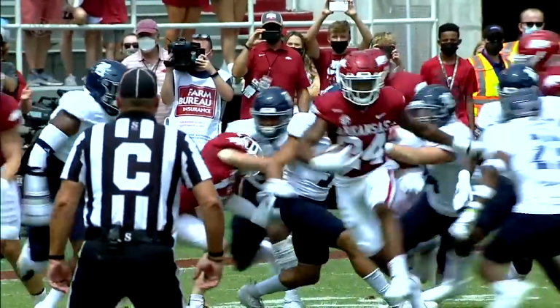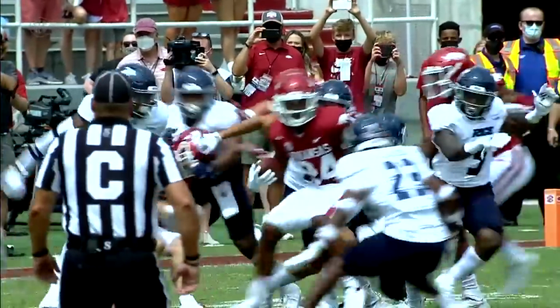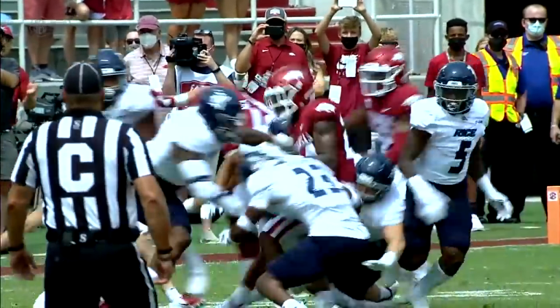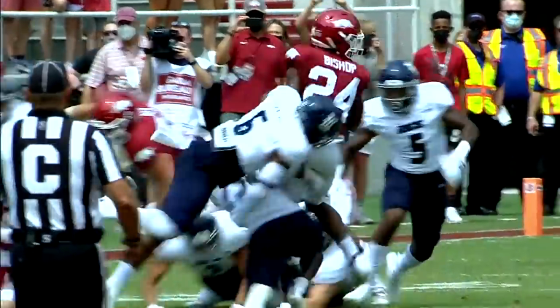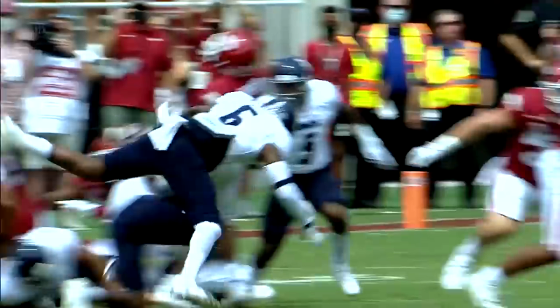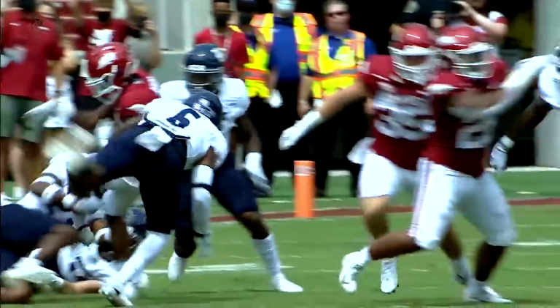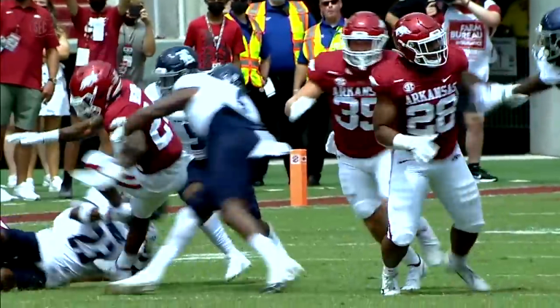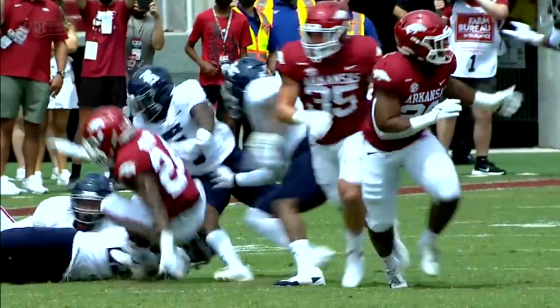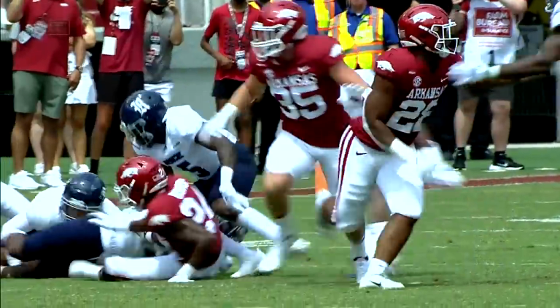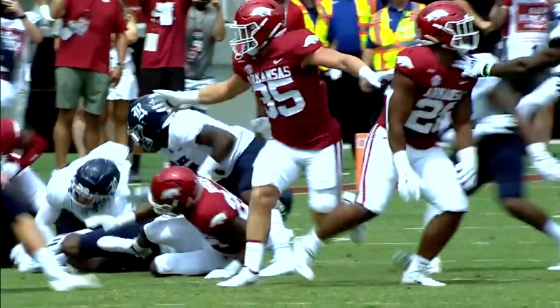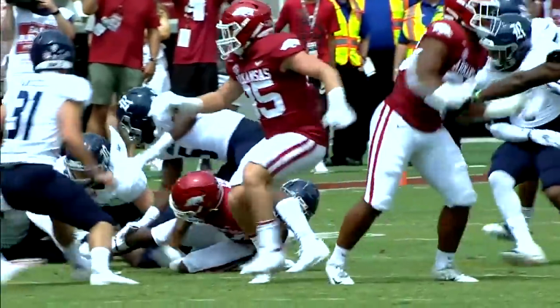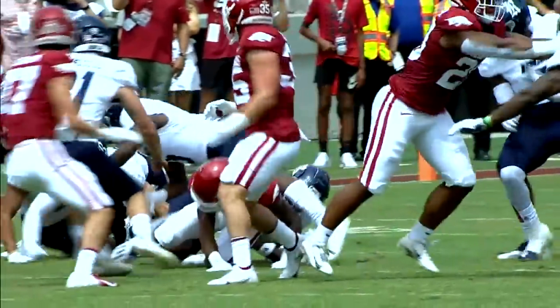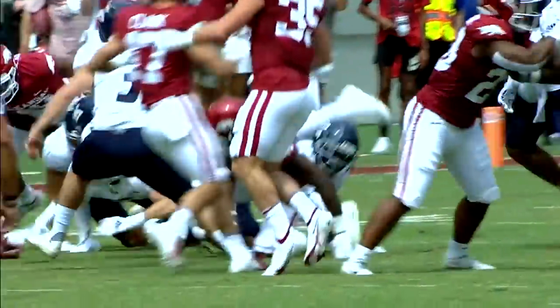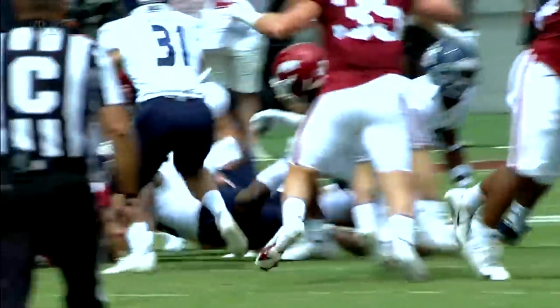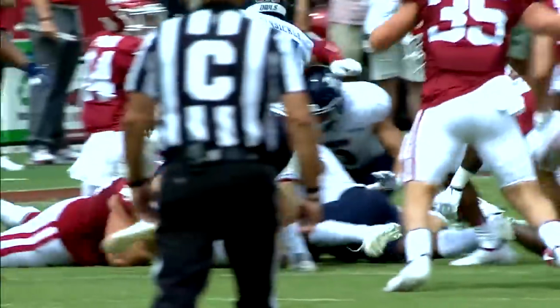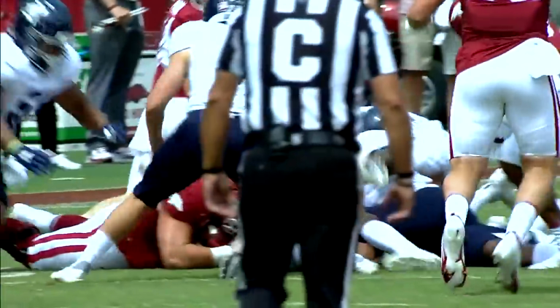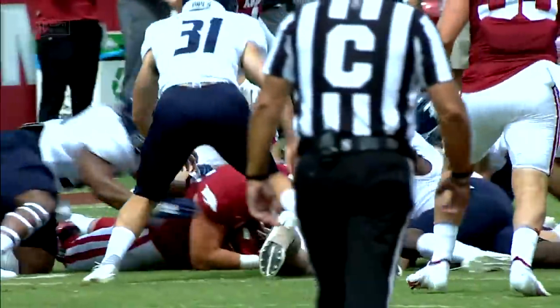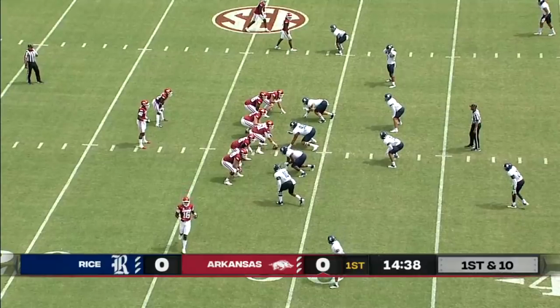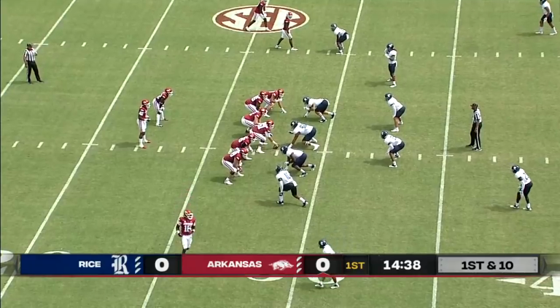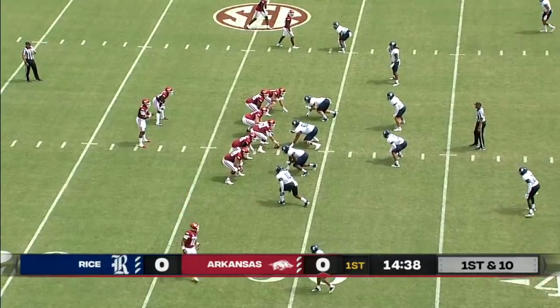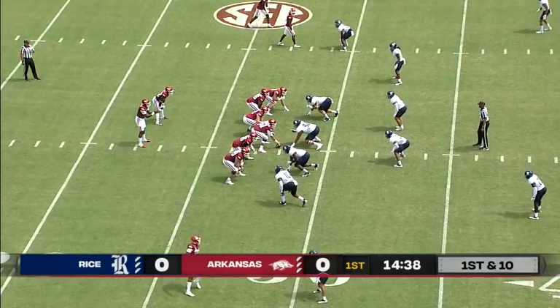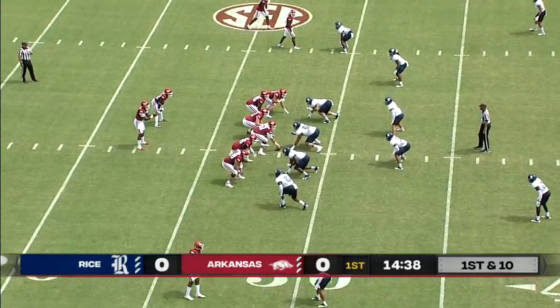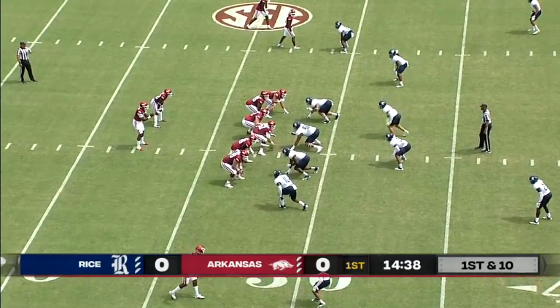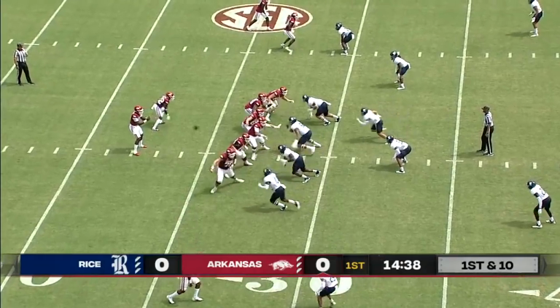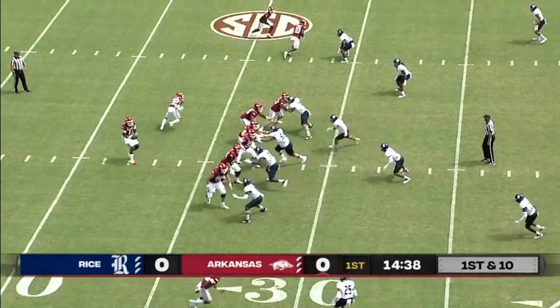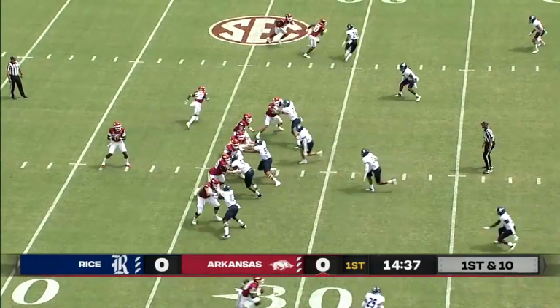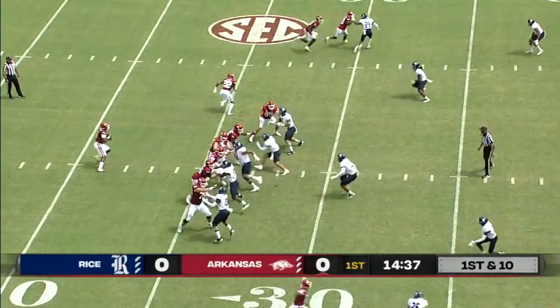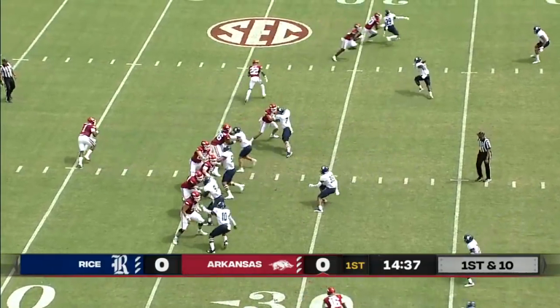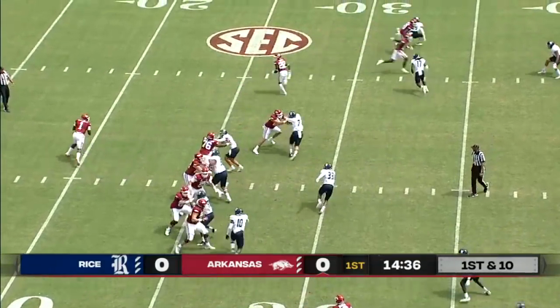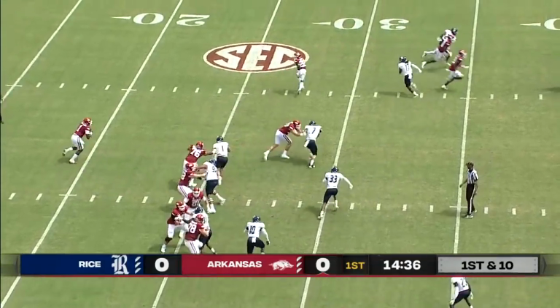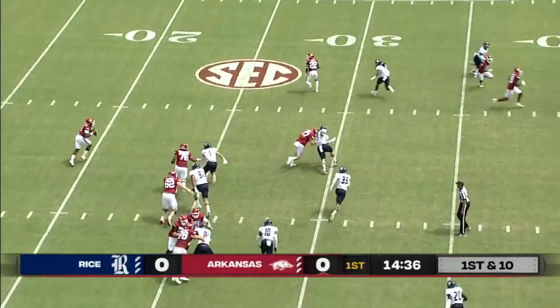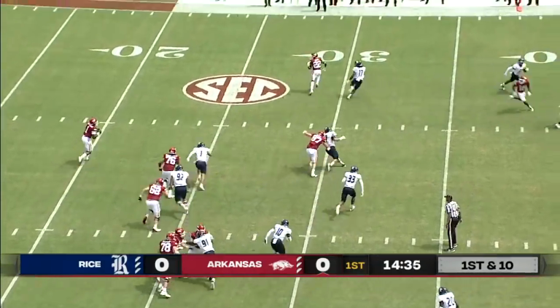As he makes the spin cut, he's a little loosey-goosey with the football. Got to protect that ball. He had a huge outing in his start against Missouri last year, so what does he have here today?